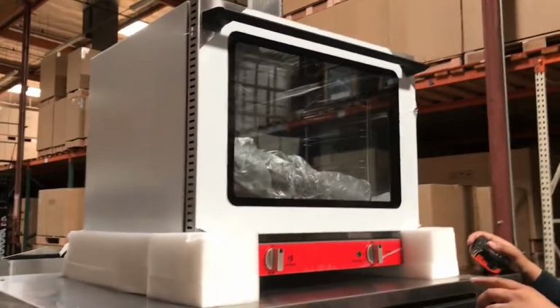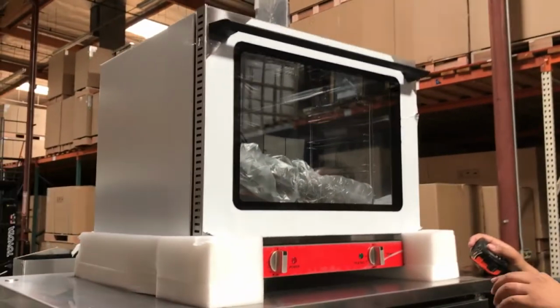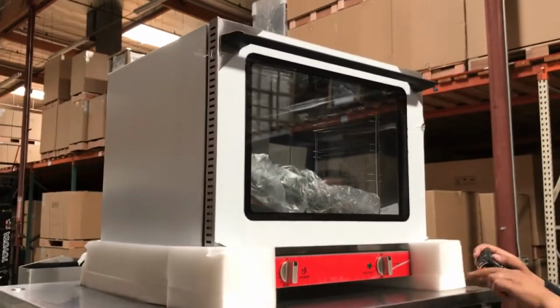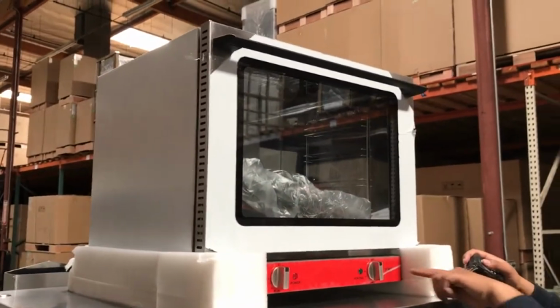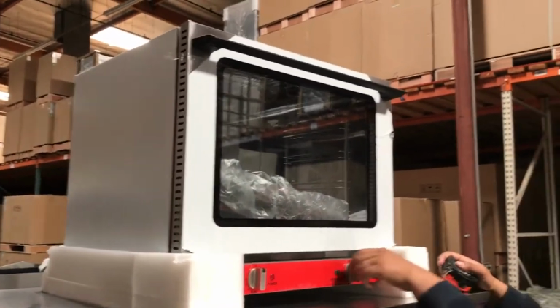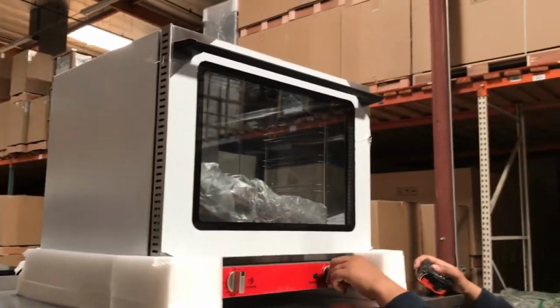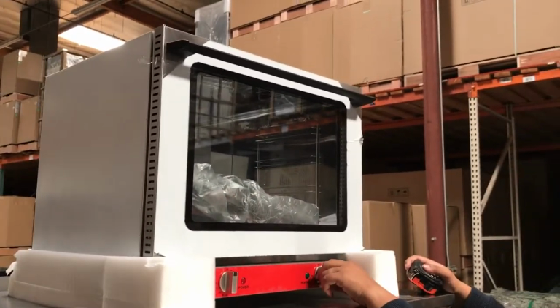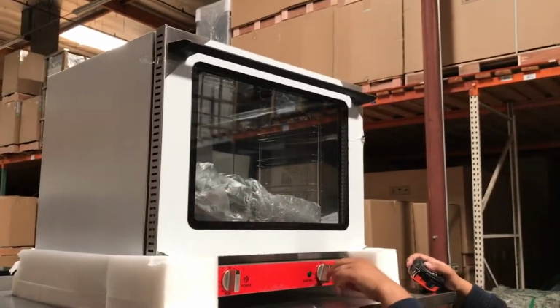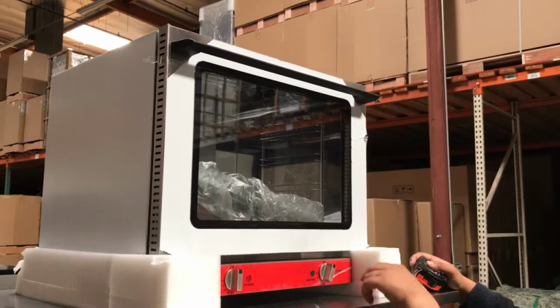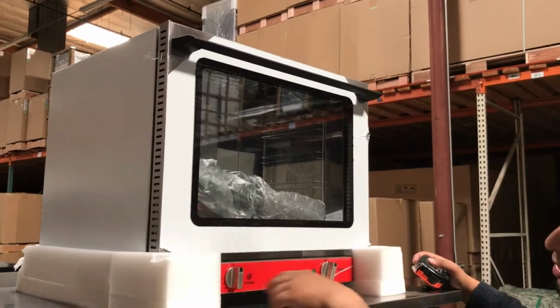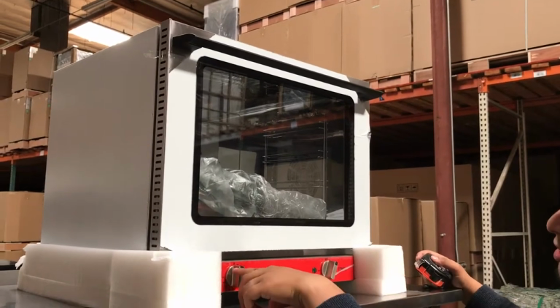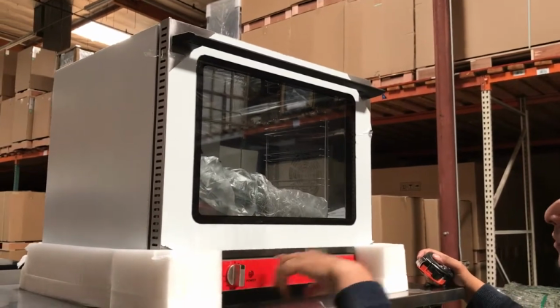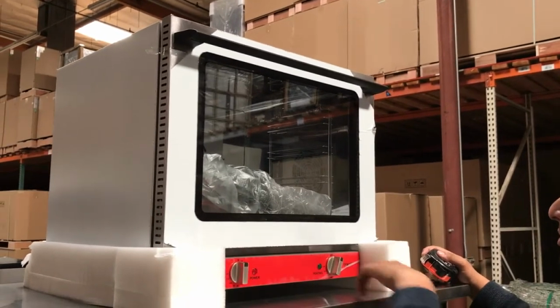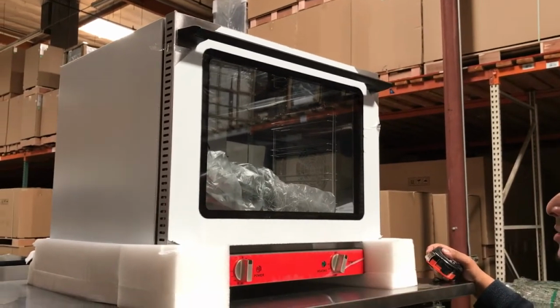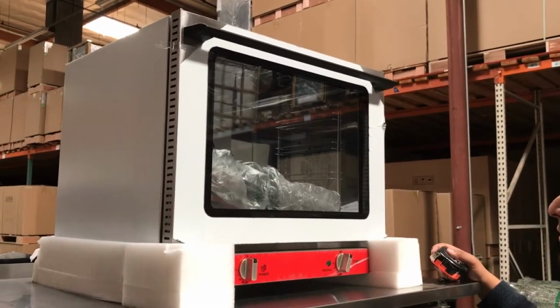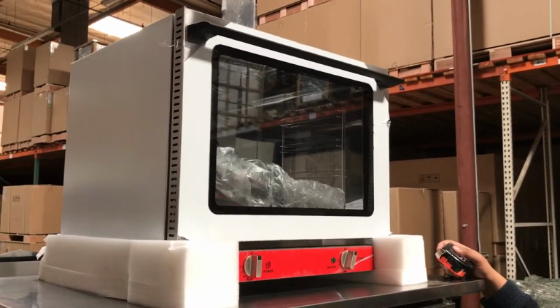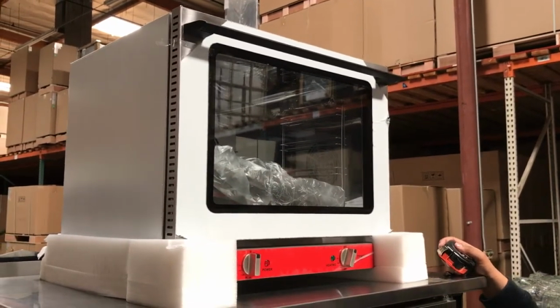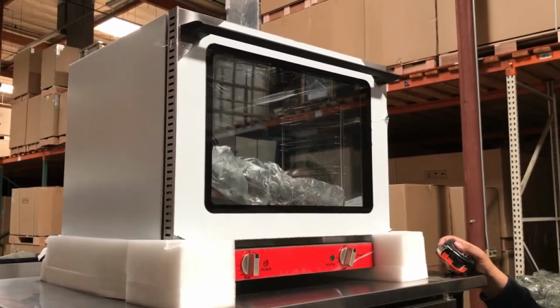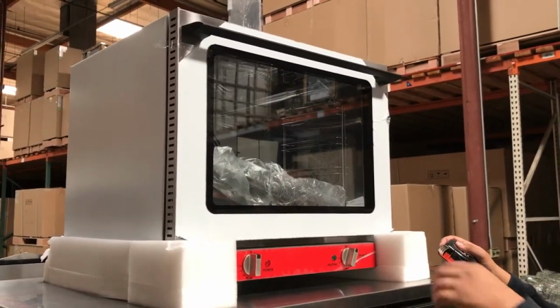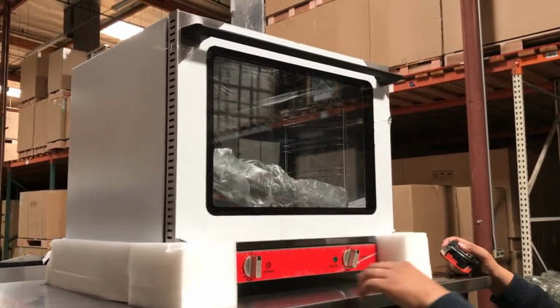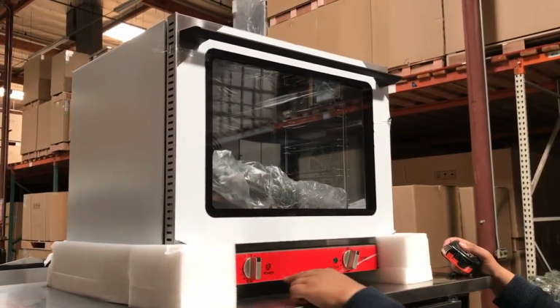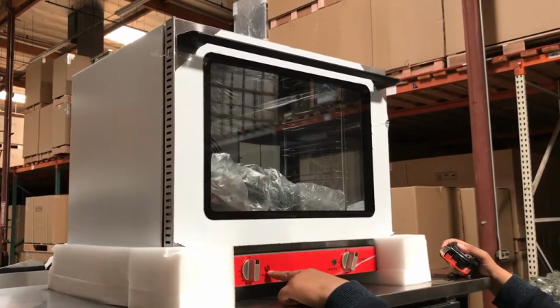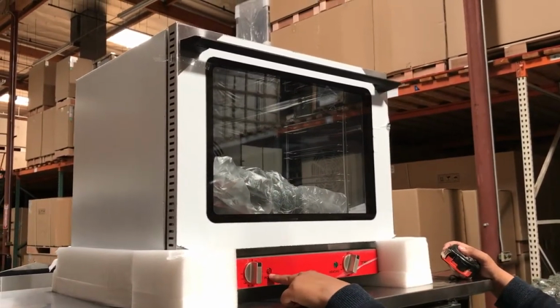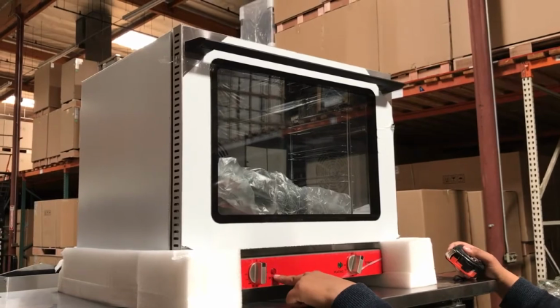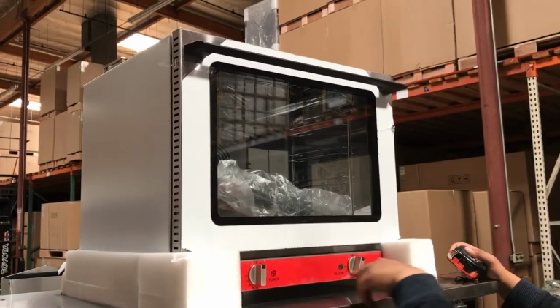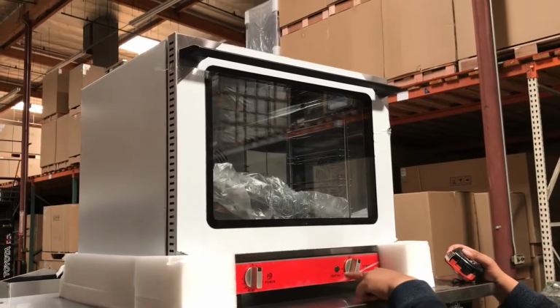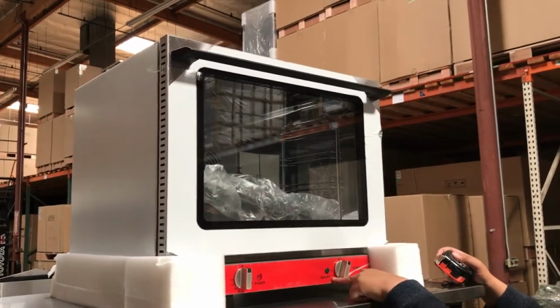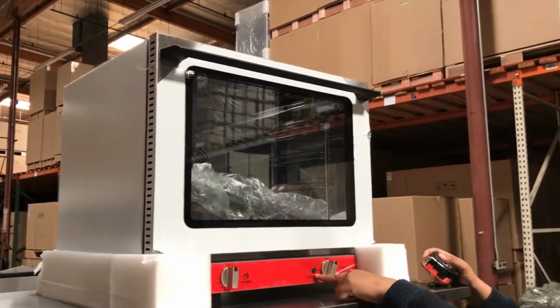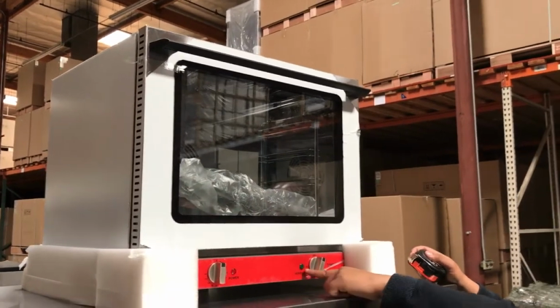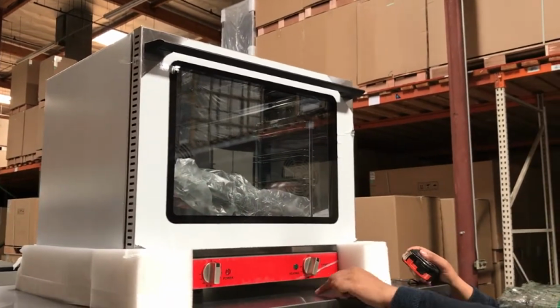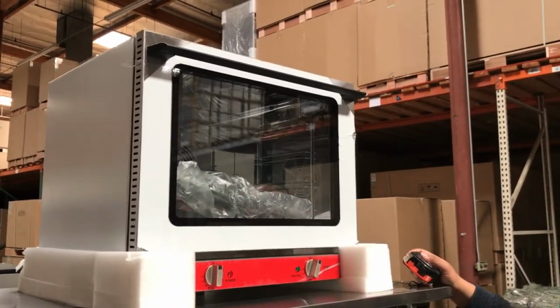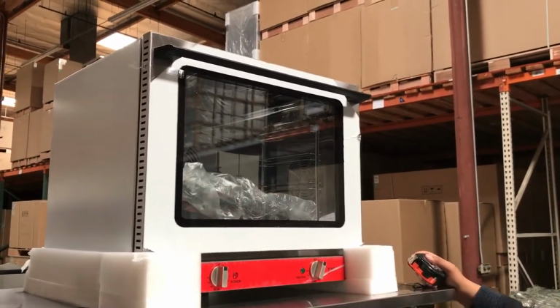Right here what we have is the knob to adjust the temperature on here for both sides, so you have that. We have the indicator light for the power and the heating indicator light as well.